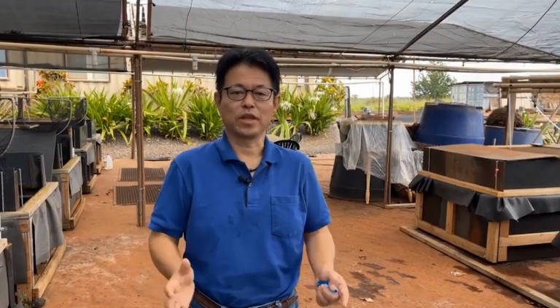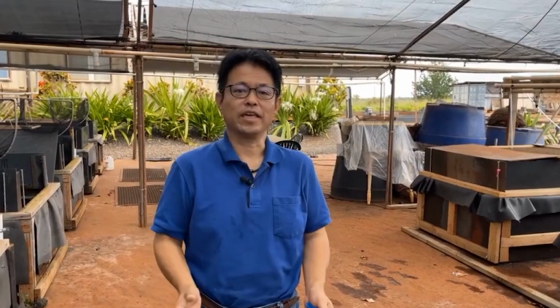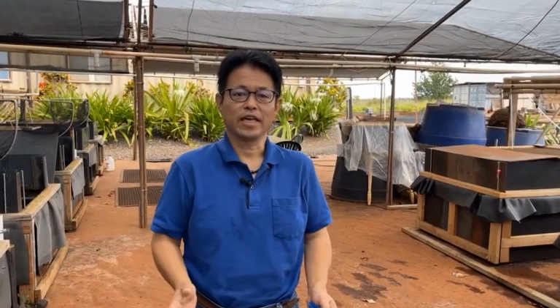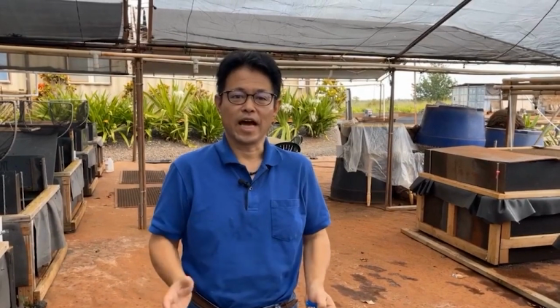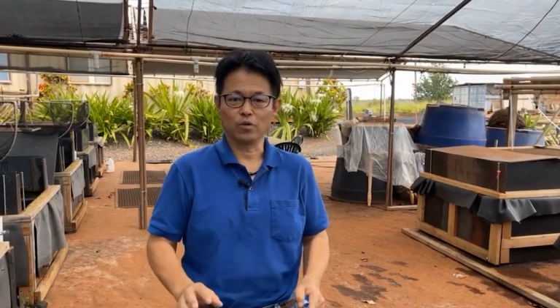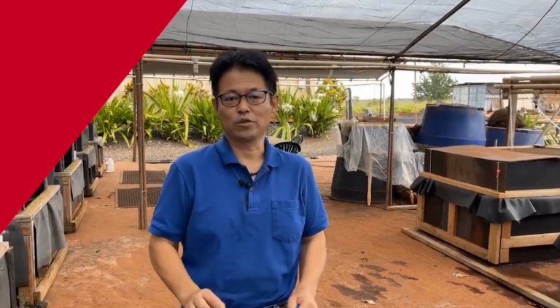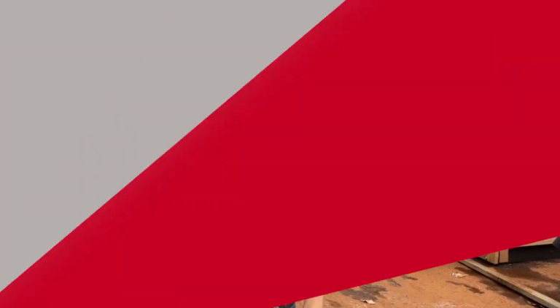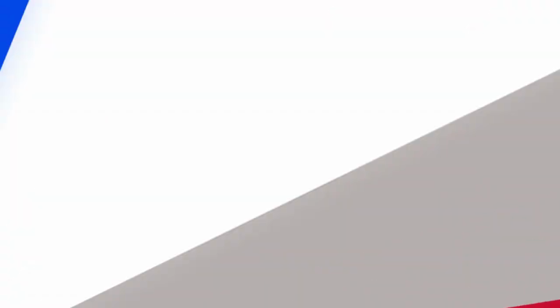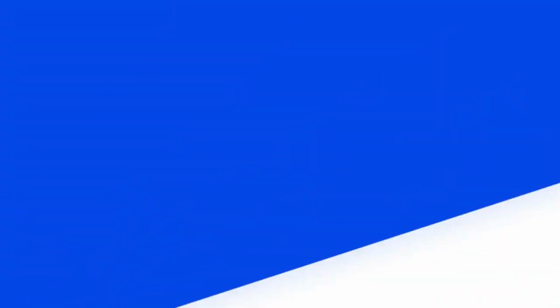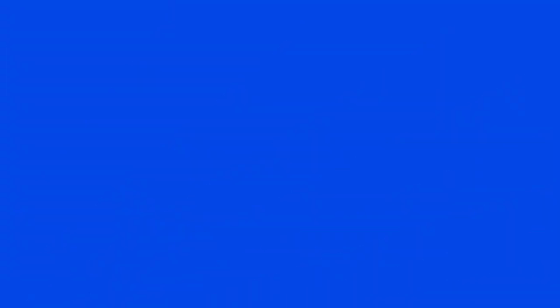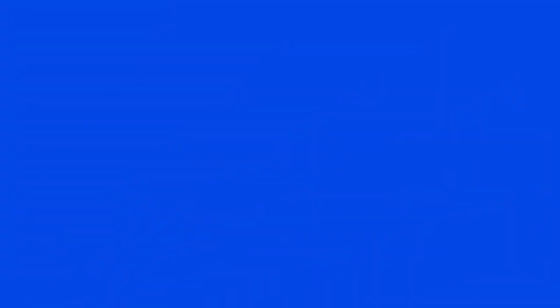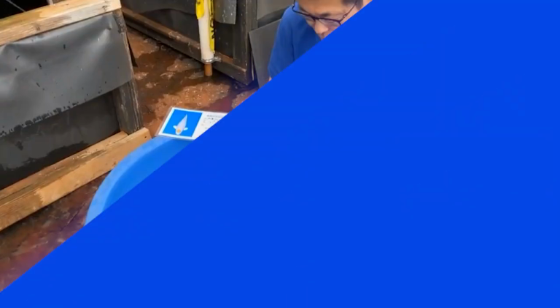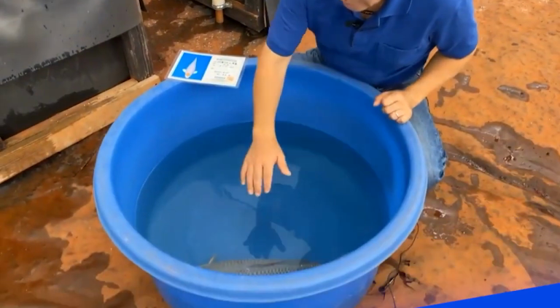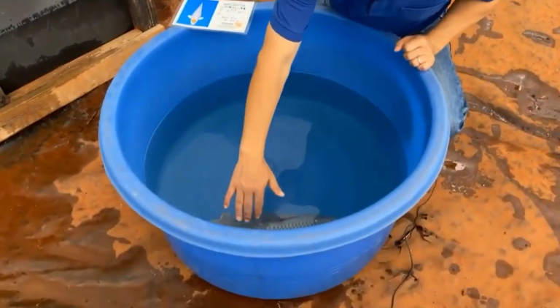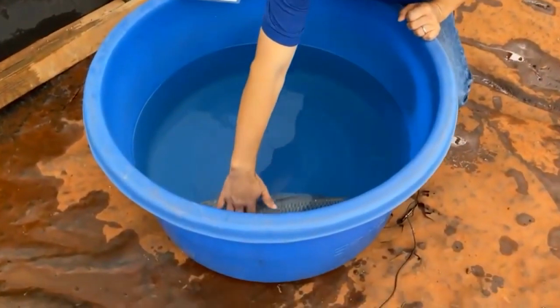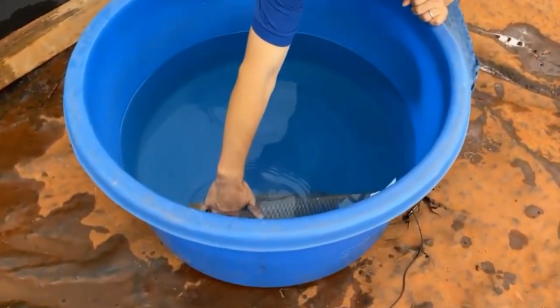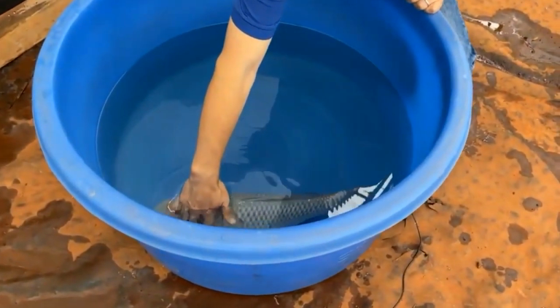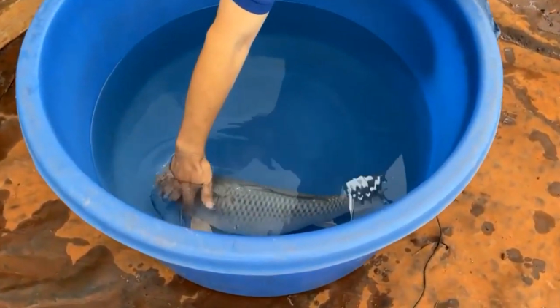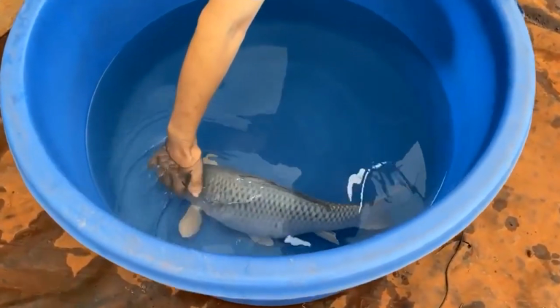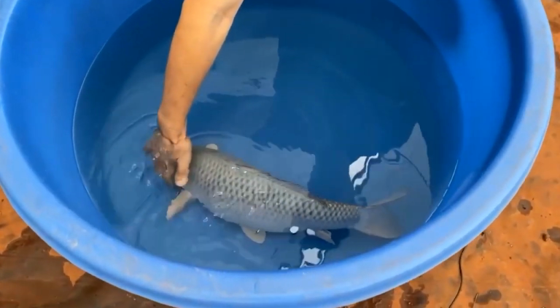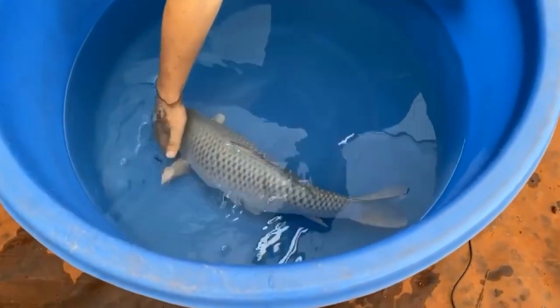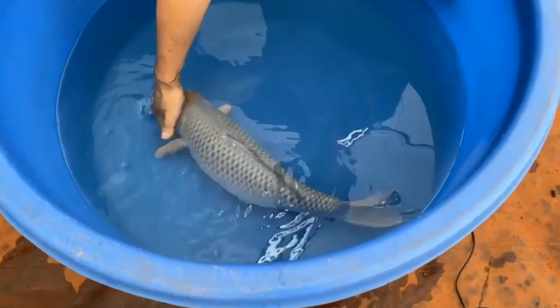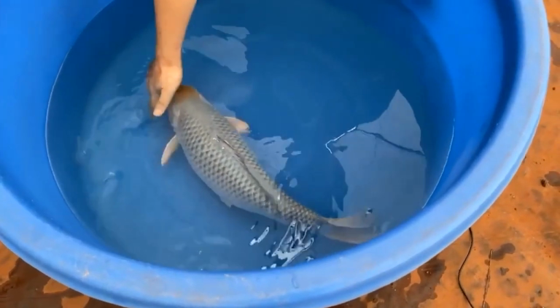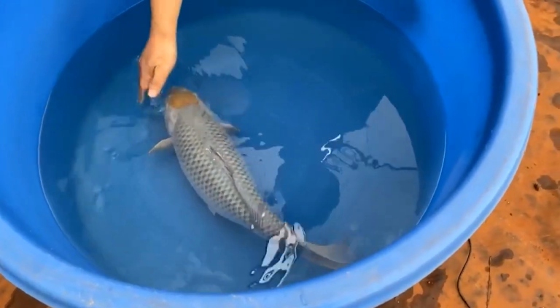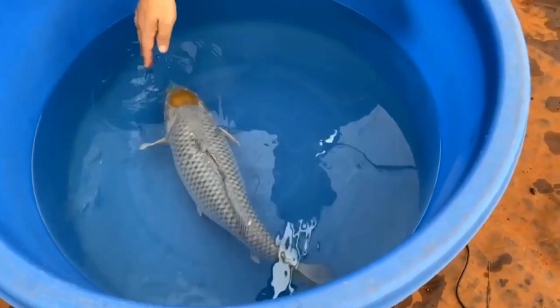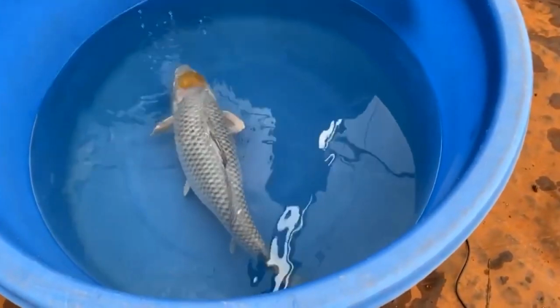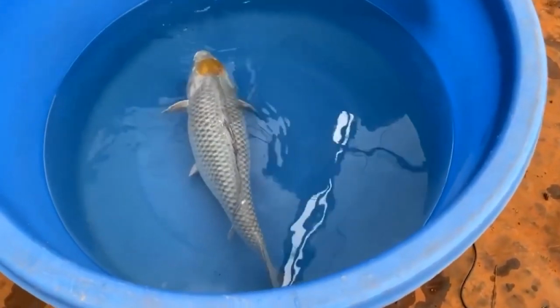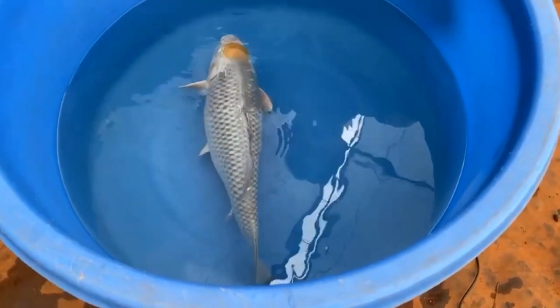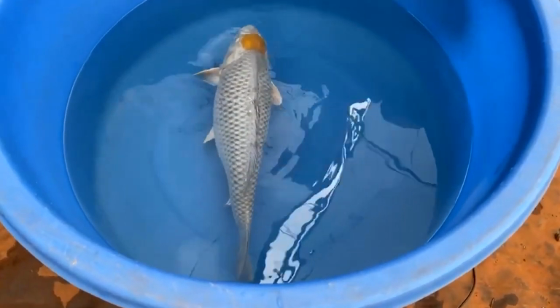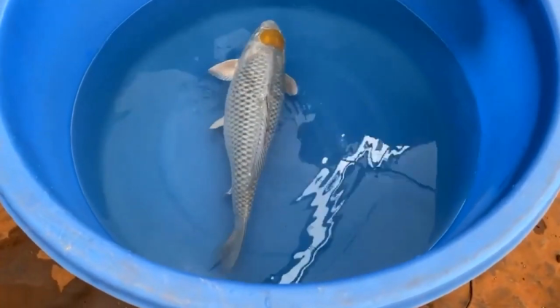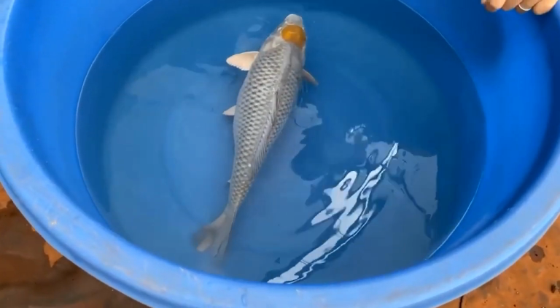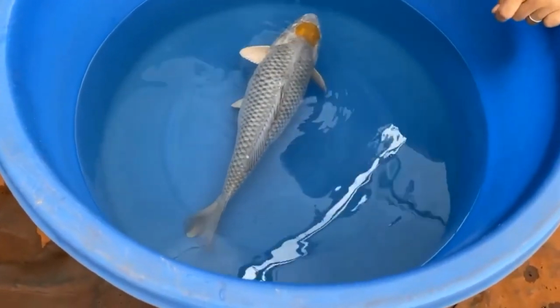Today I would like to show you a very rare one. So this is today's showcase koi: Tancho Metallic Ochiba Shigure.